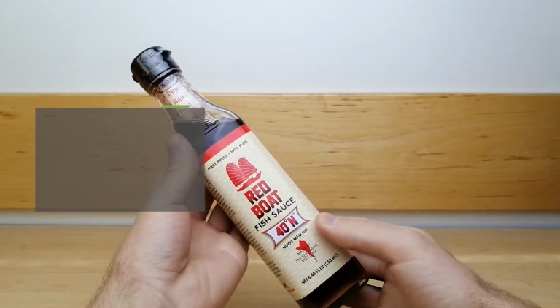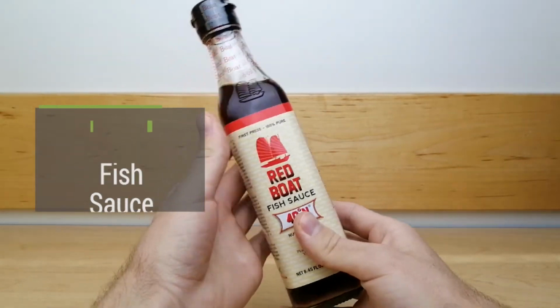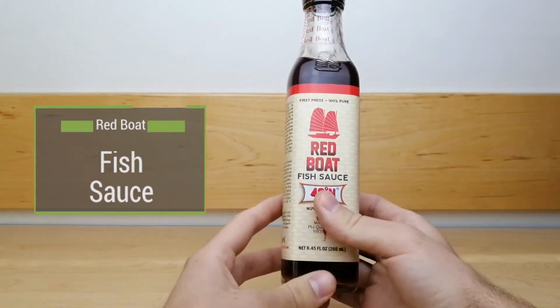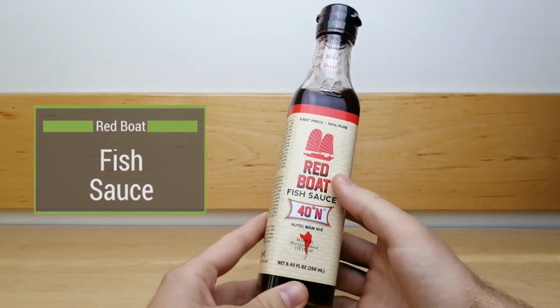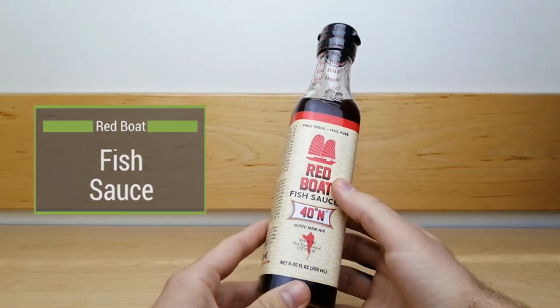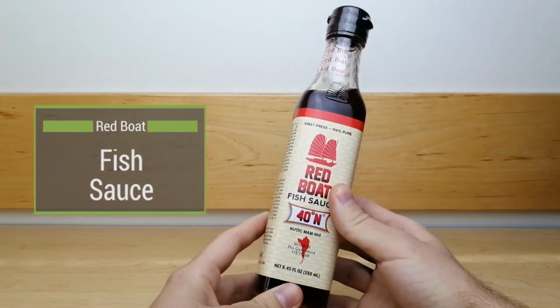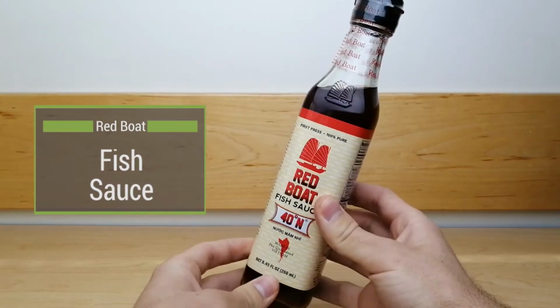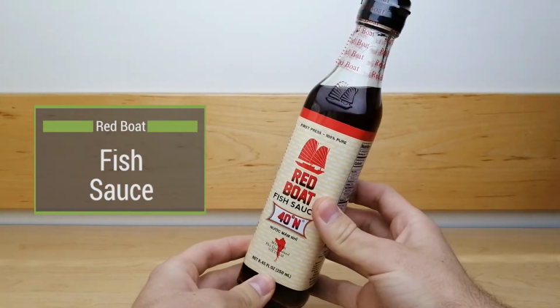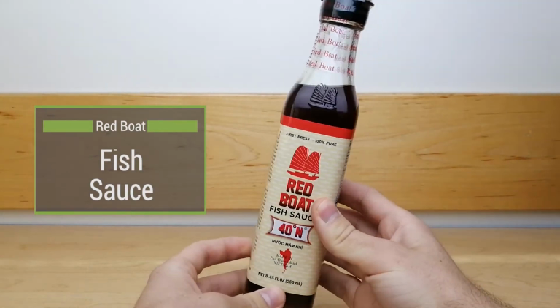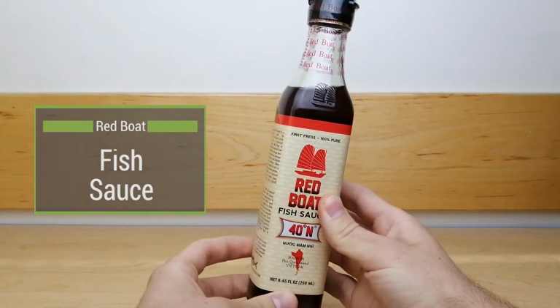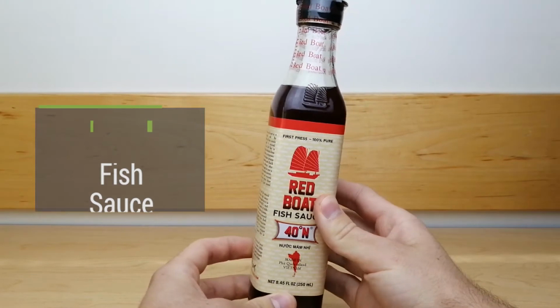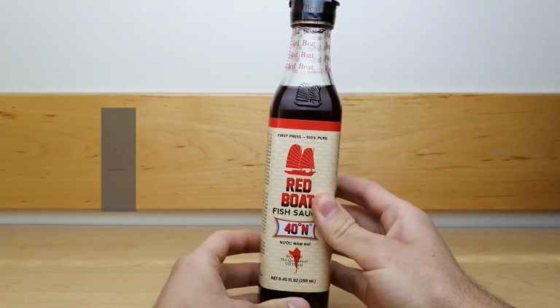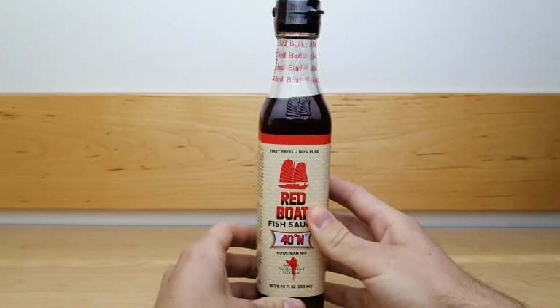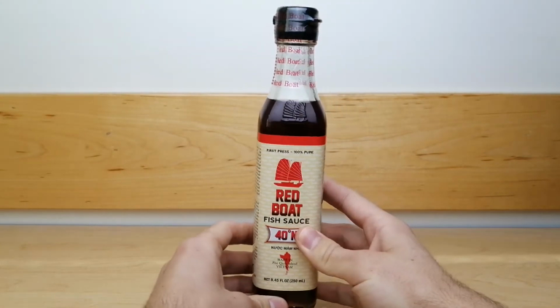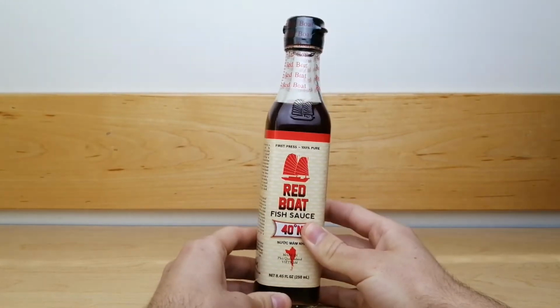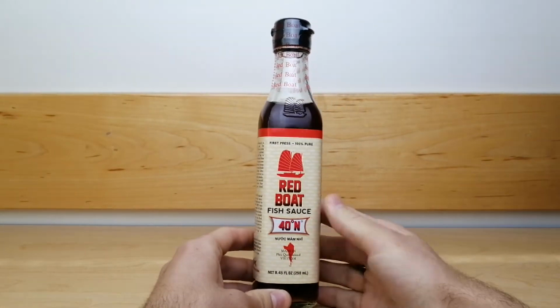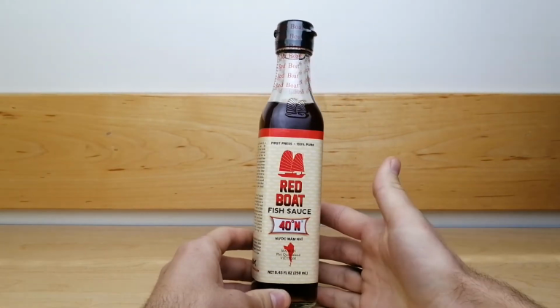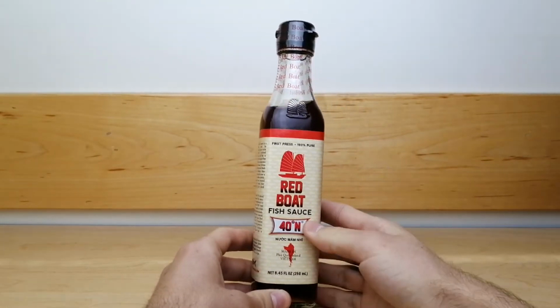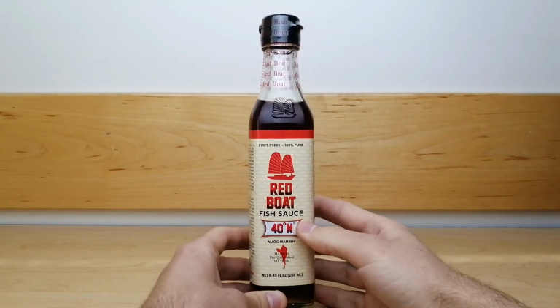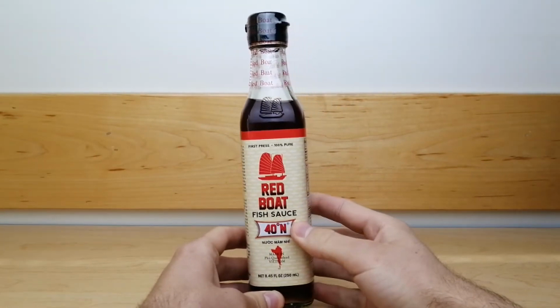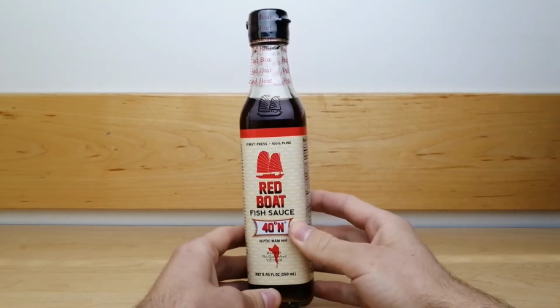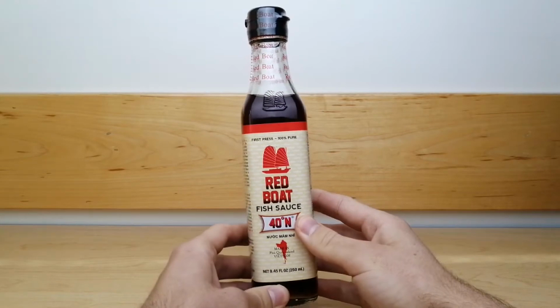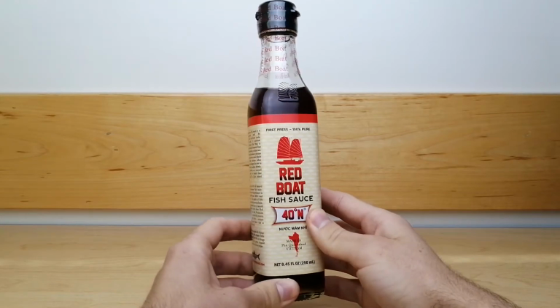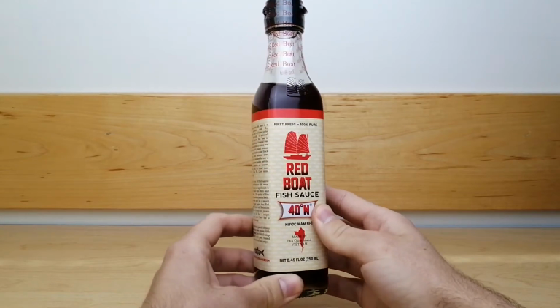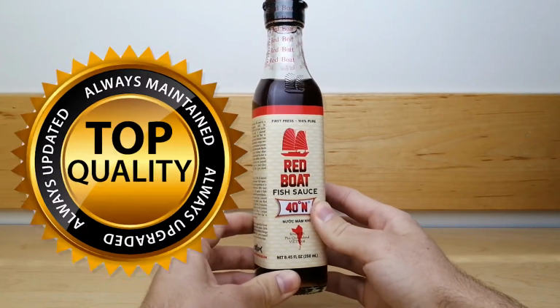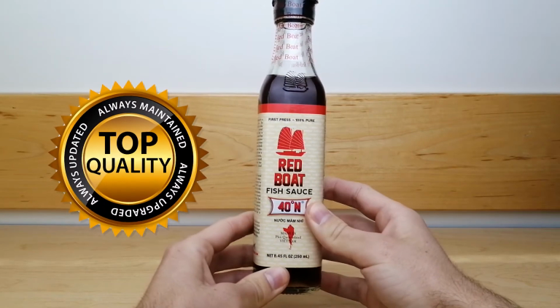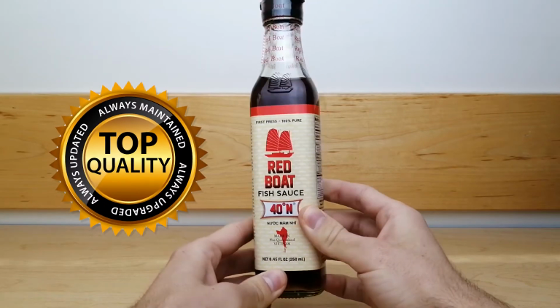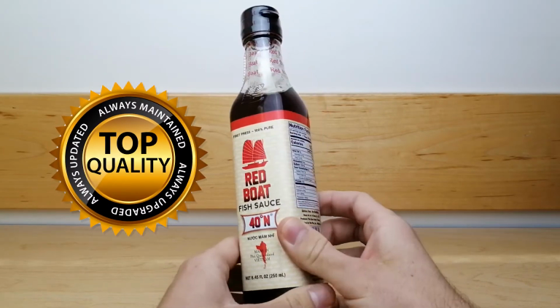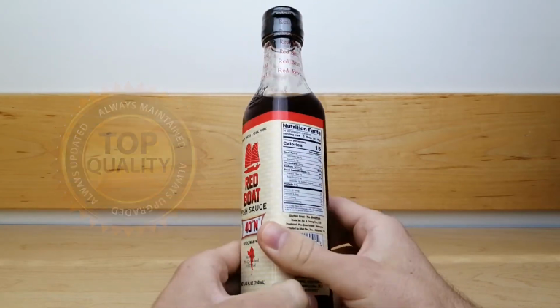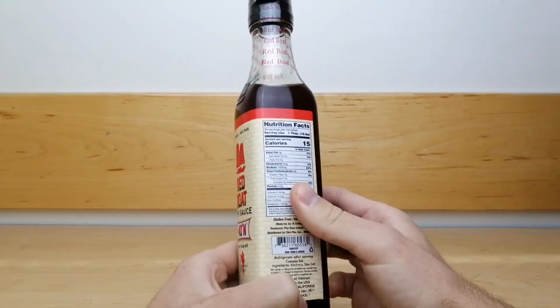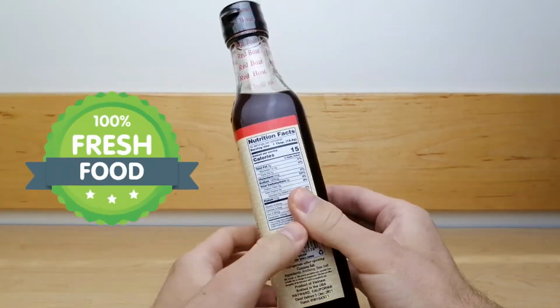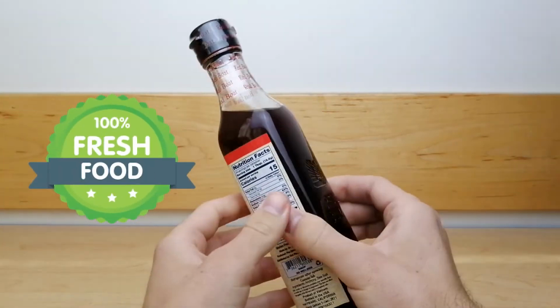Red Boat Fish Sauce is a Vietnamese treasure. It is 100% pure, first press, extra virgin fish sauce. This means that it is of top quality and made from only the freshest ingredients.